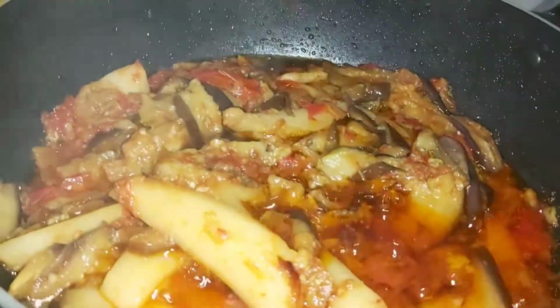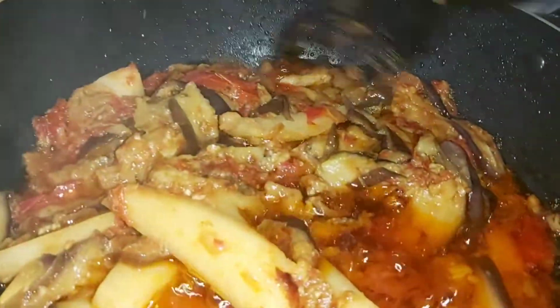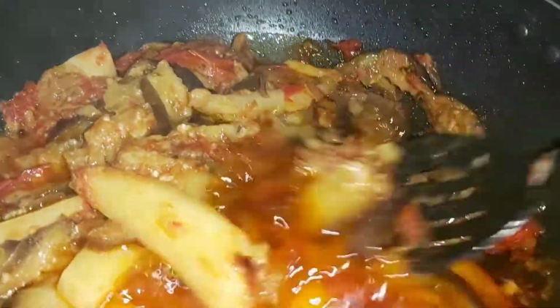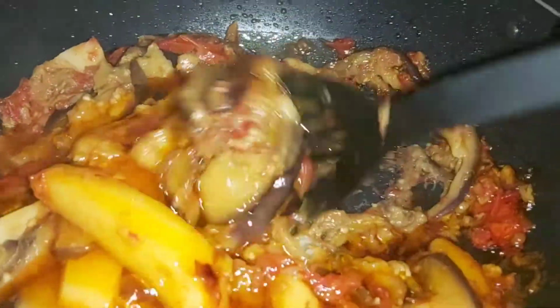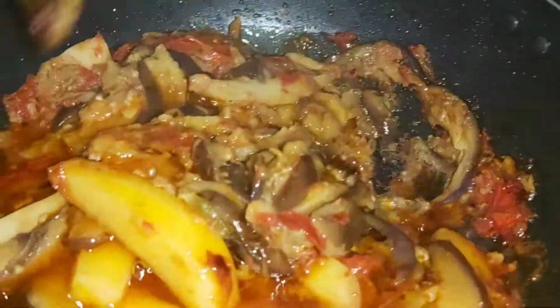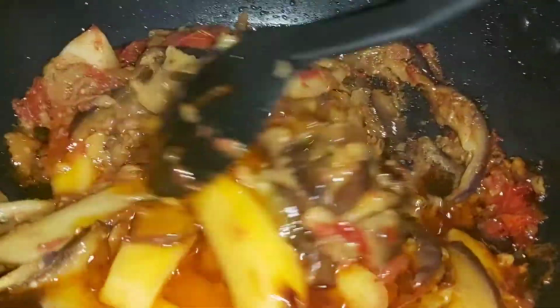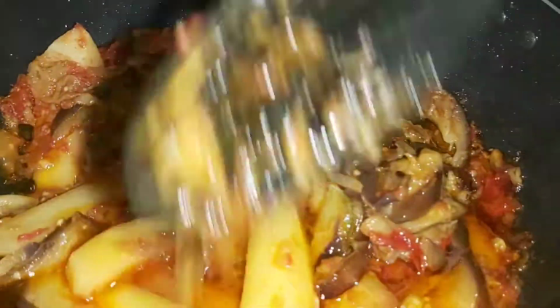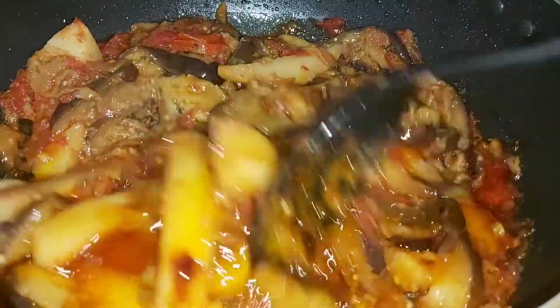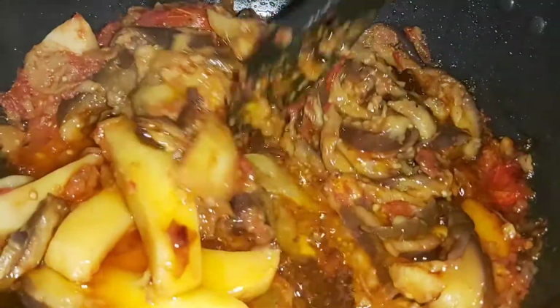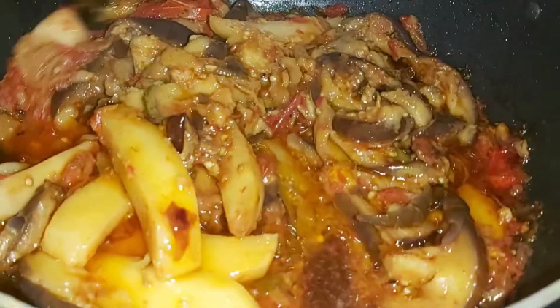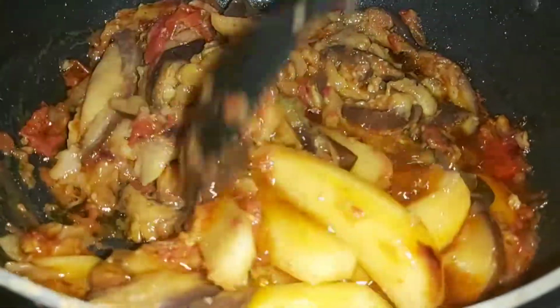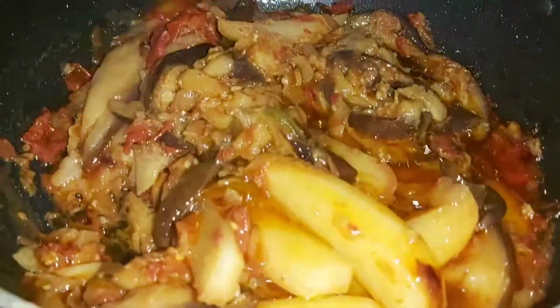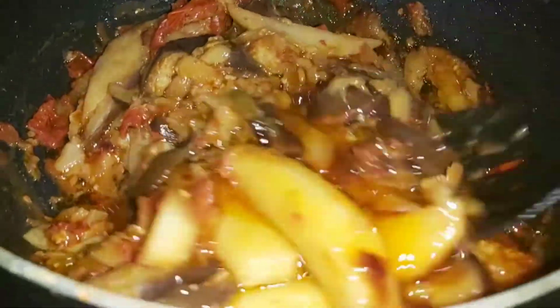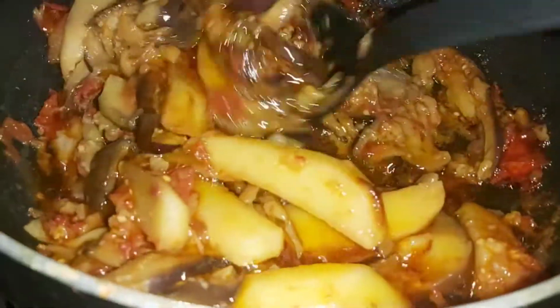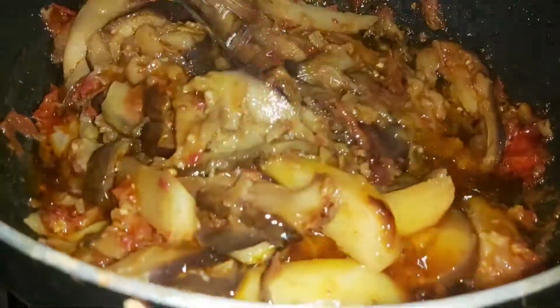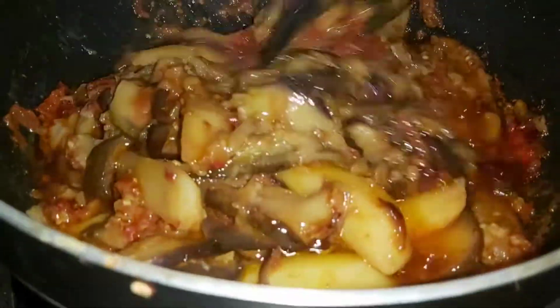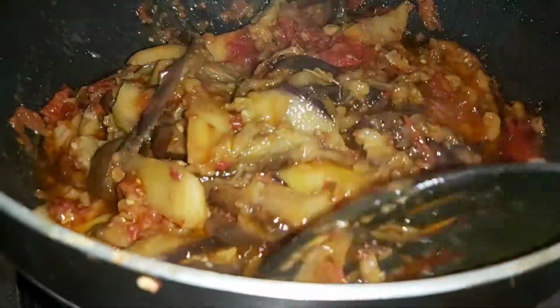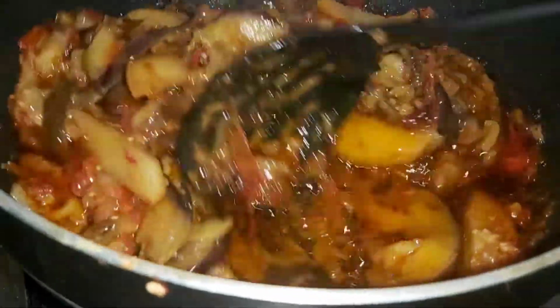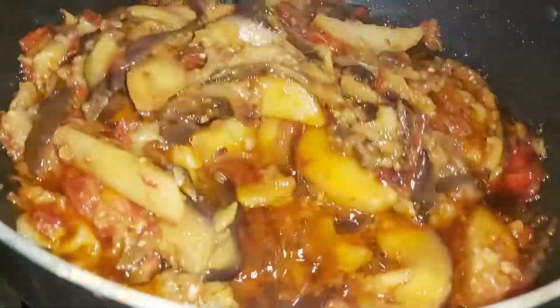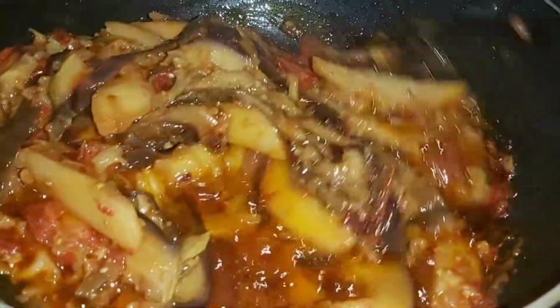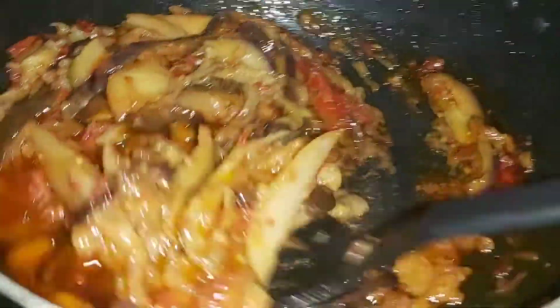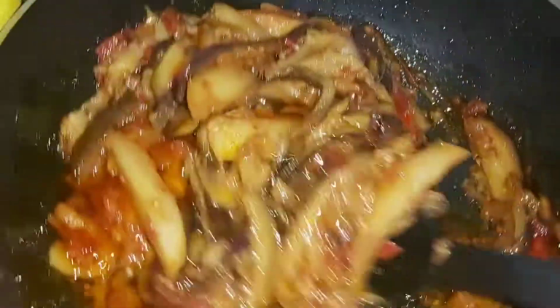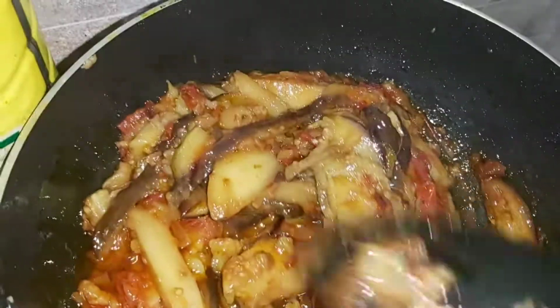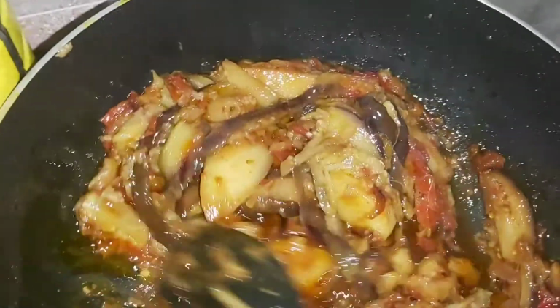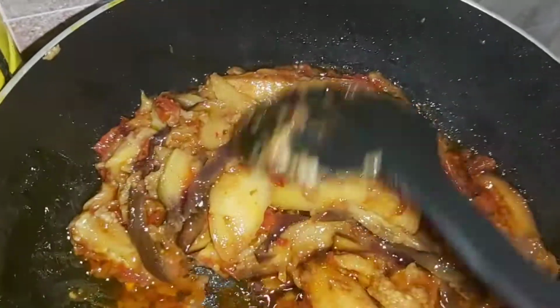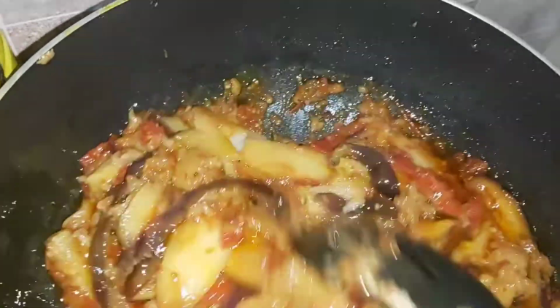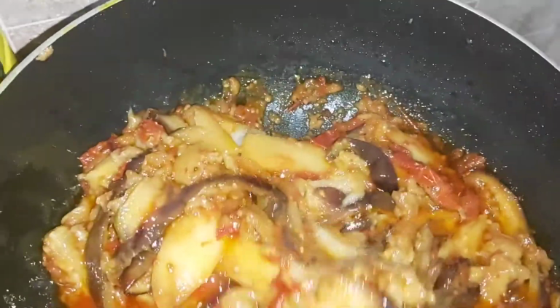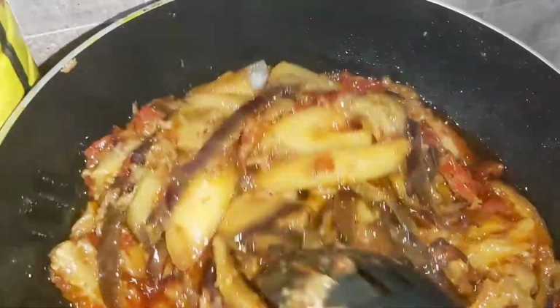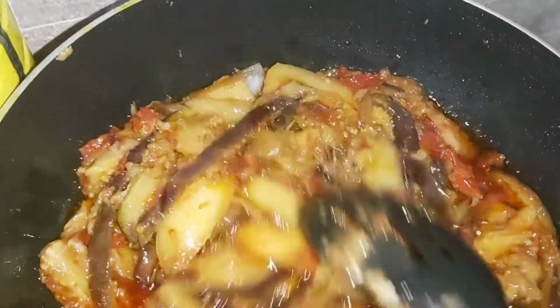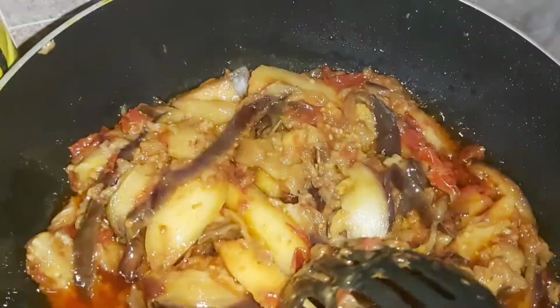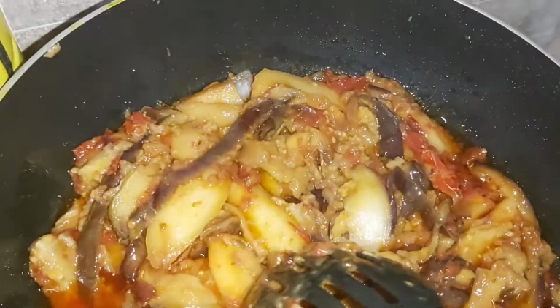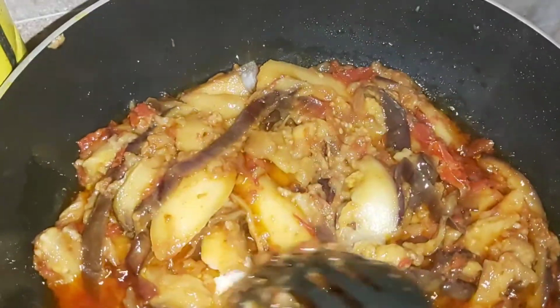Today we will eat all of our restaurants on highway. We will eat at our restaurants. It's really nice. After the meal, we will start the recipe.